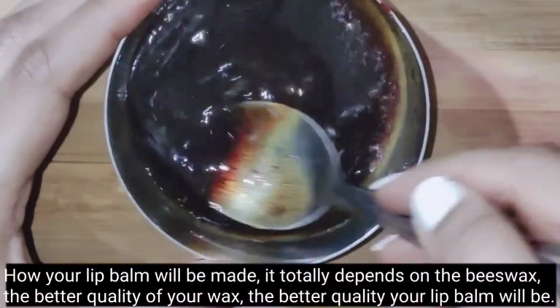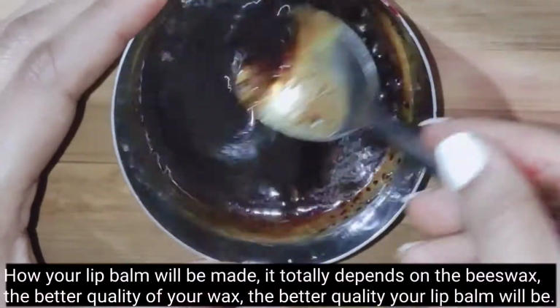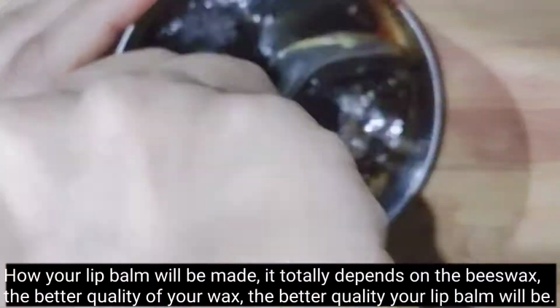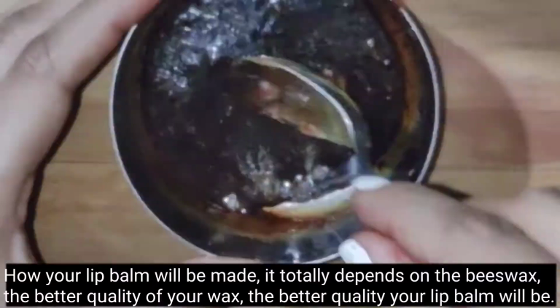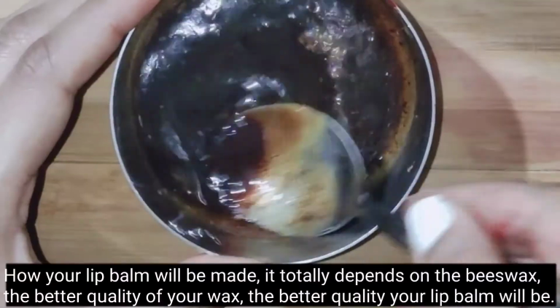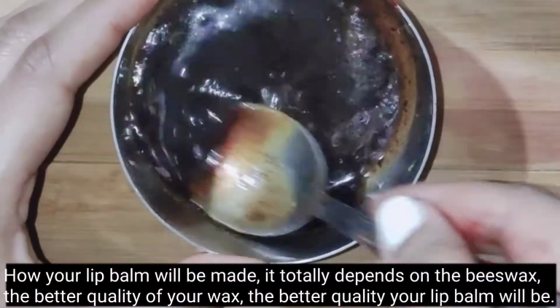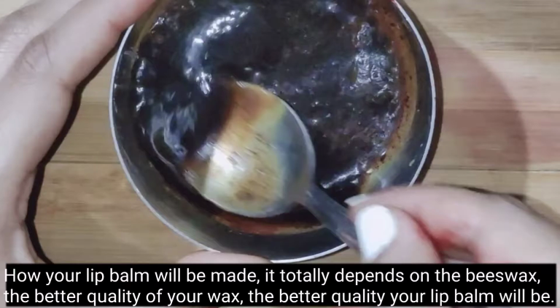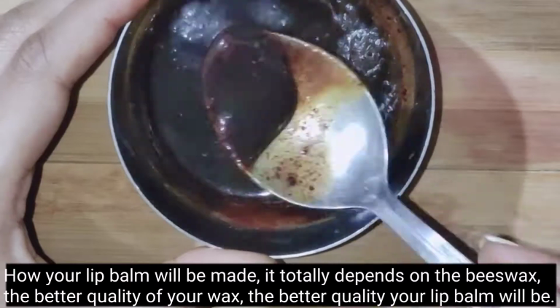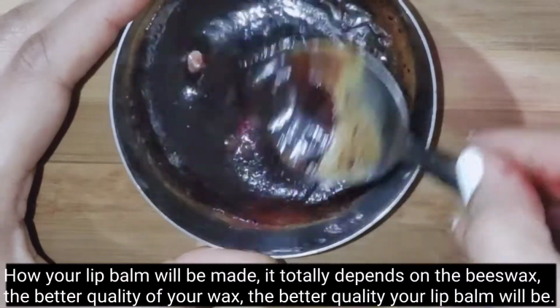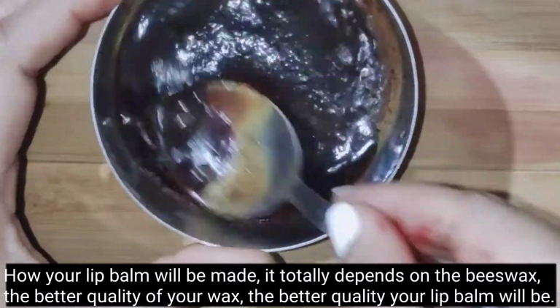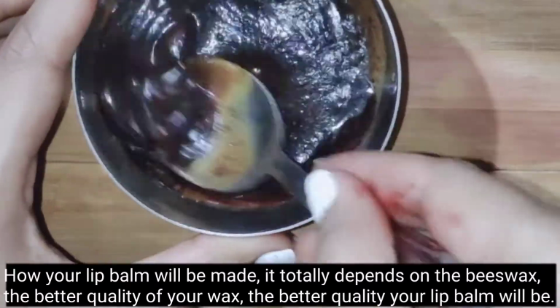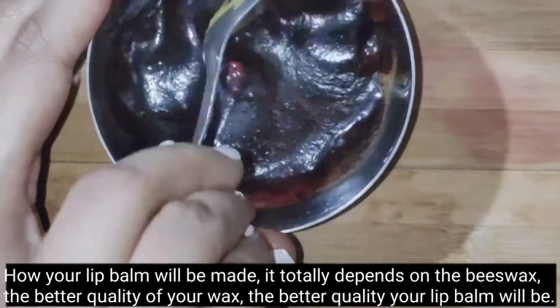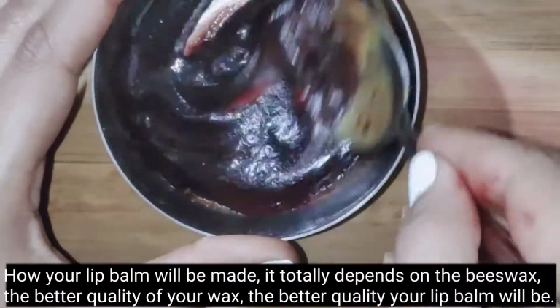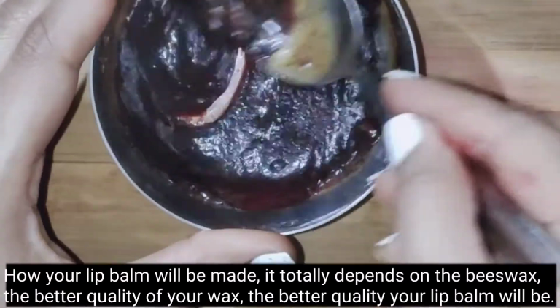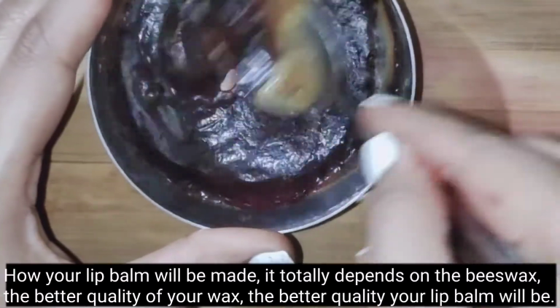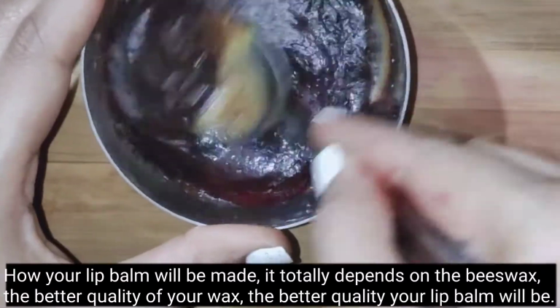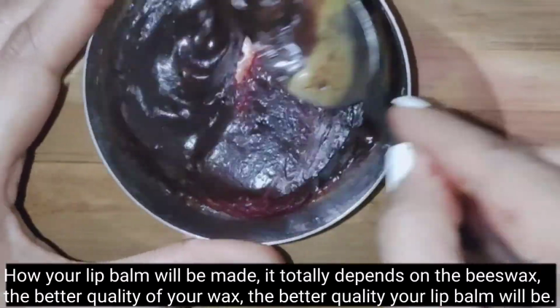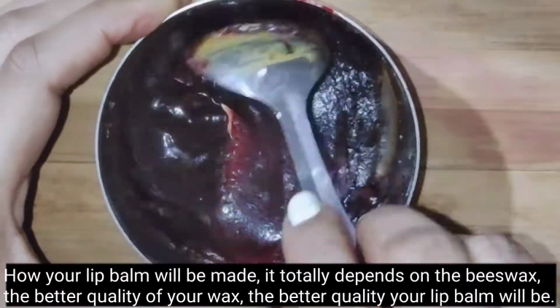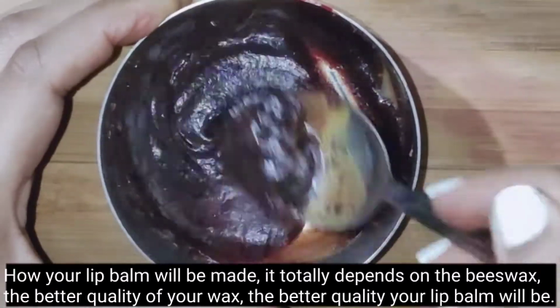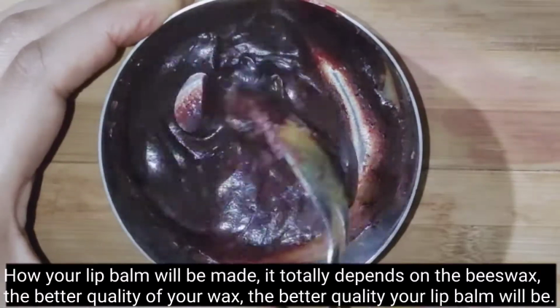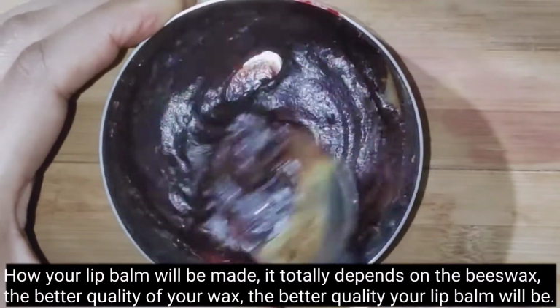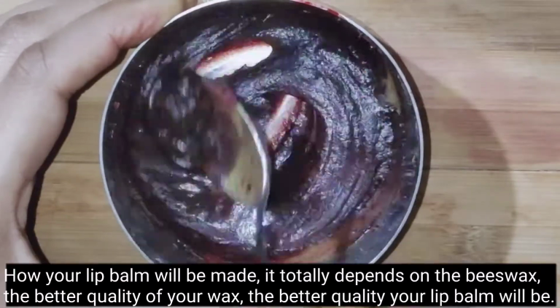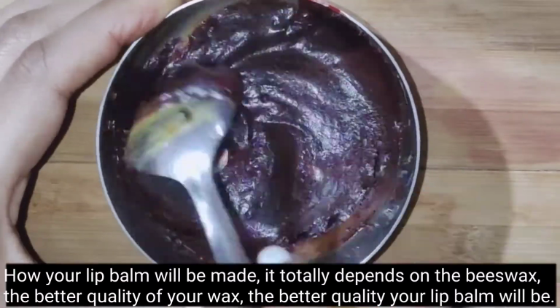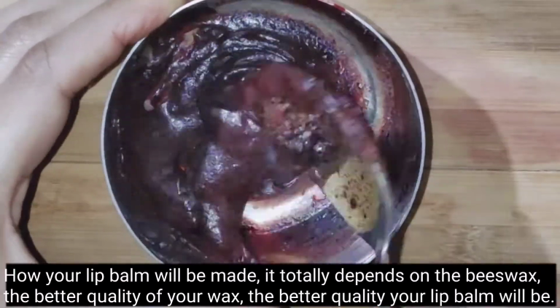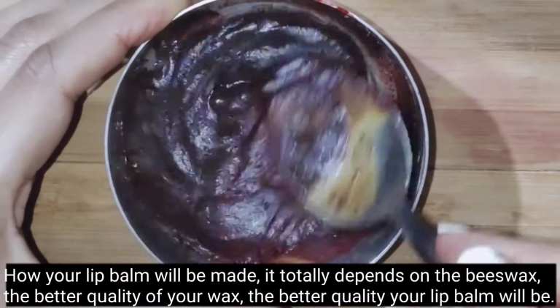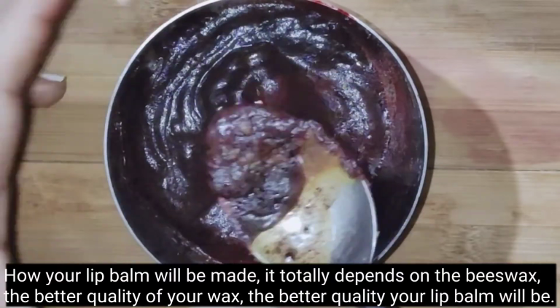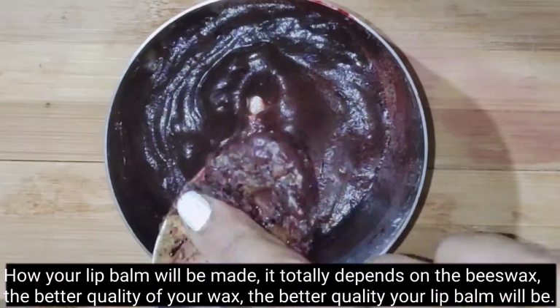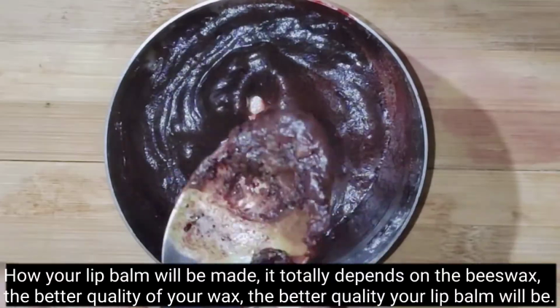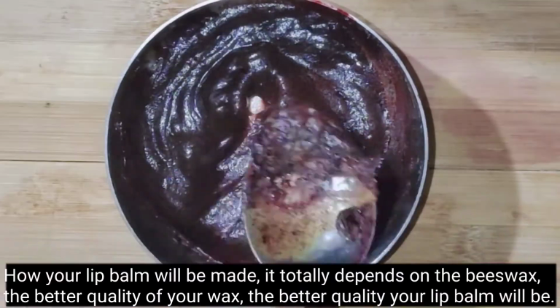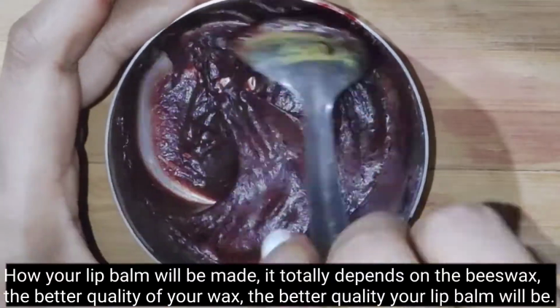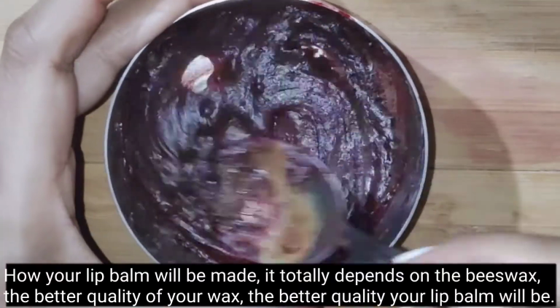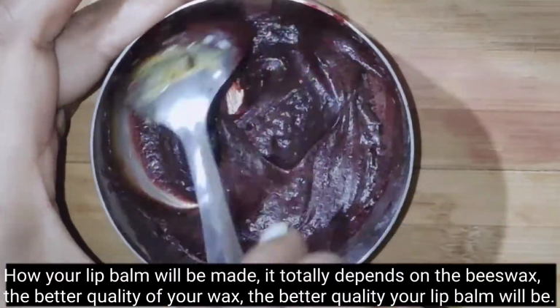How your lip balm turns out depends on your wax. The purer the wax, the better your lip balm will be.